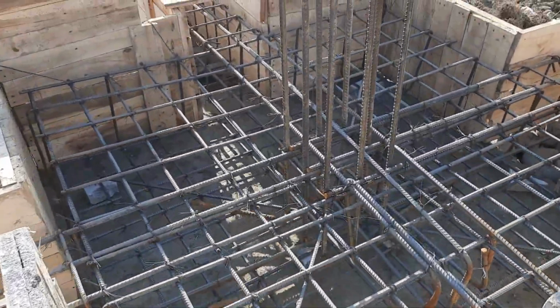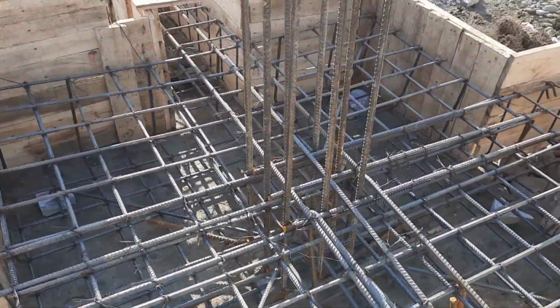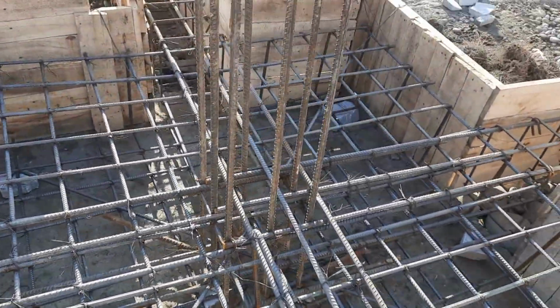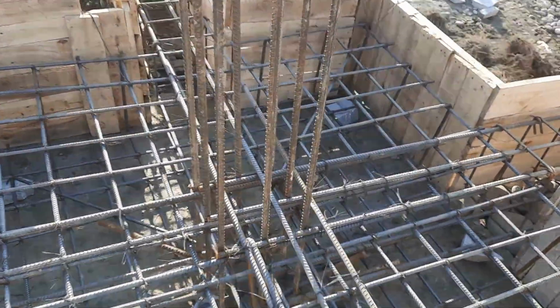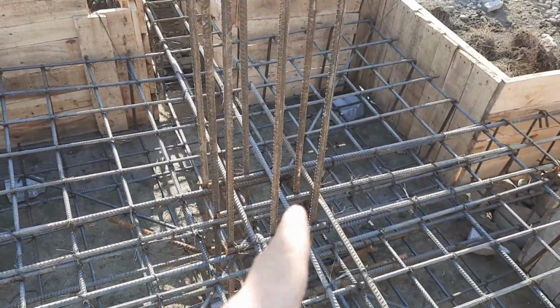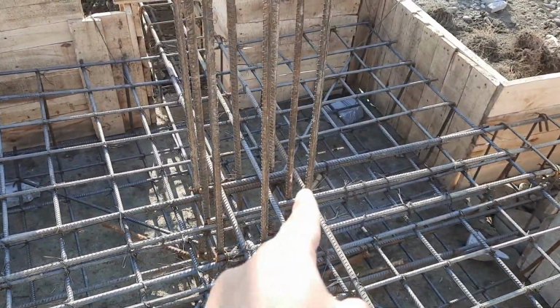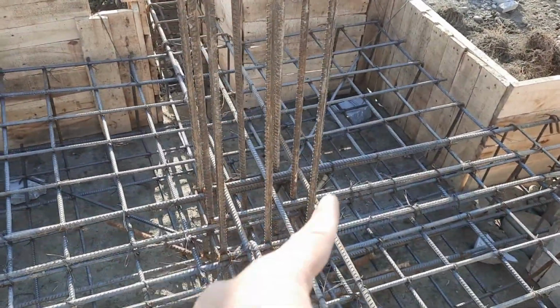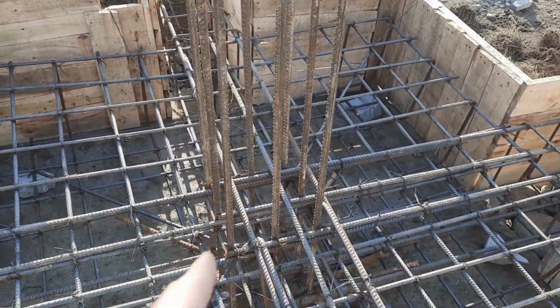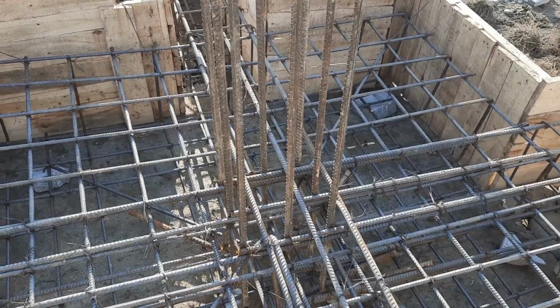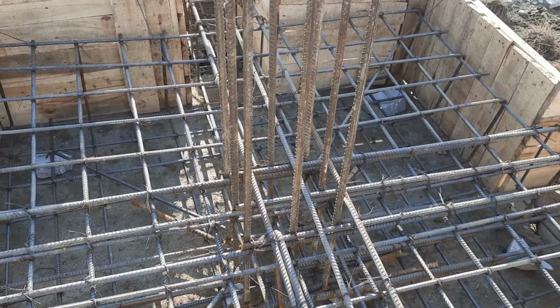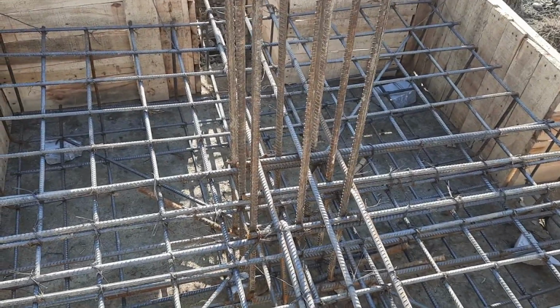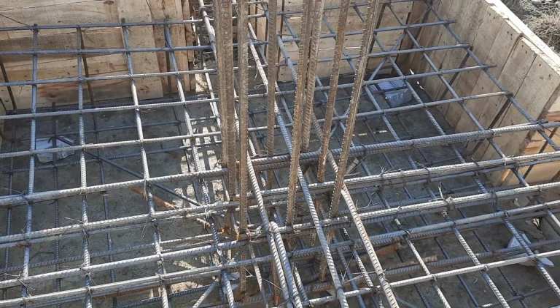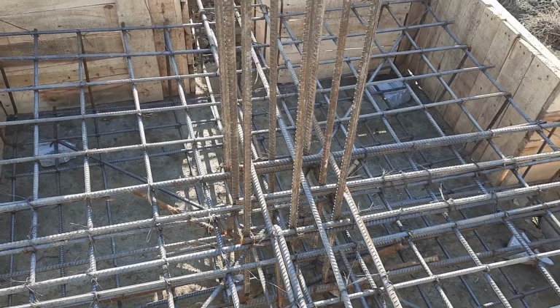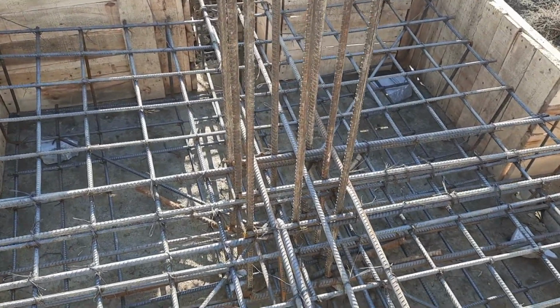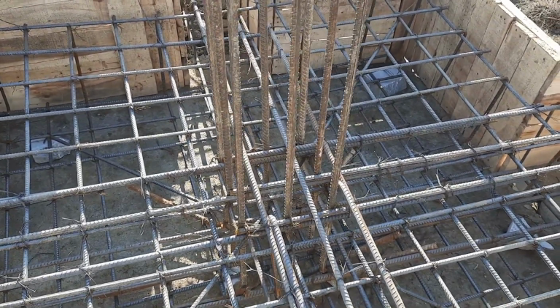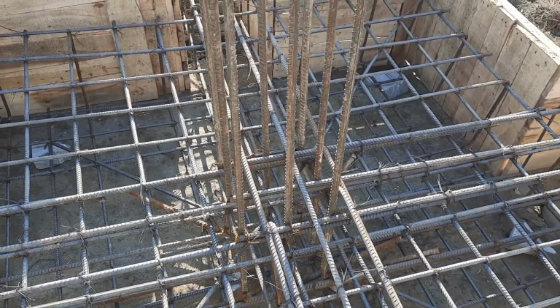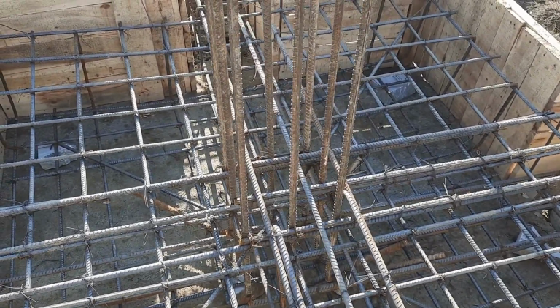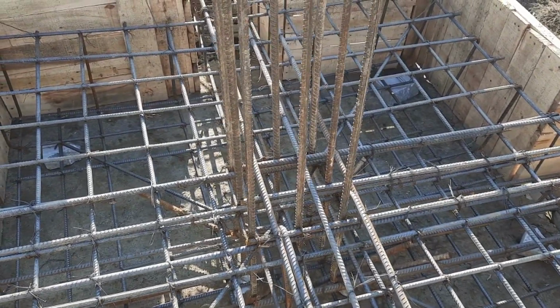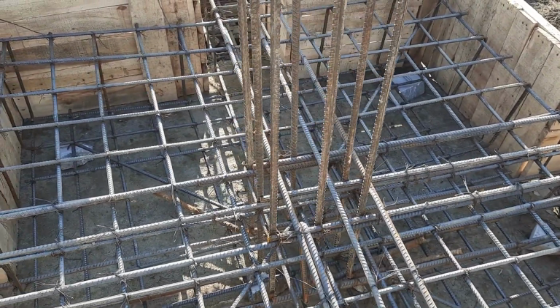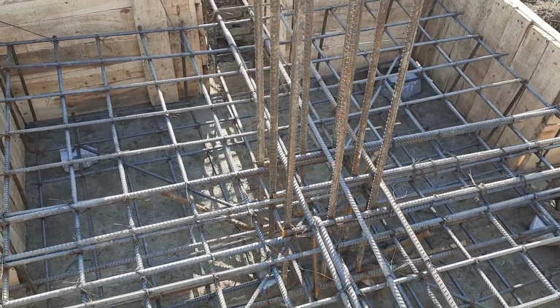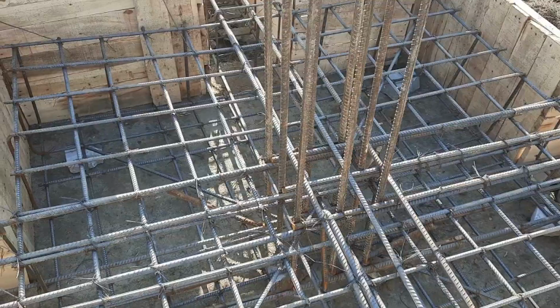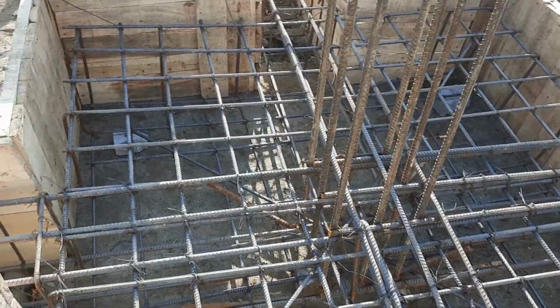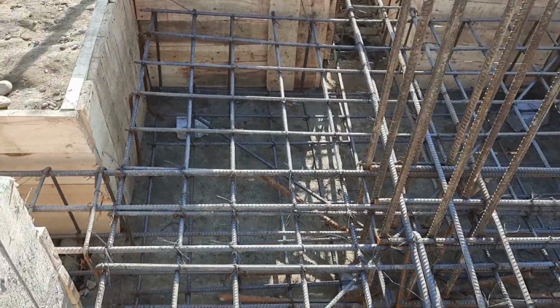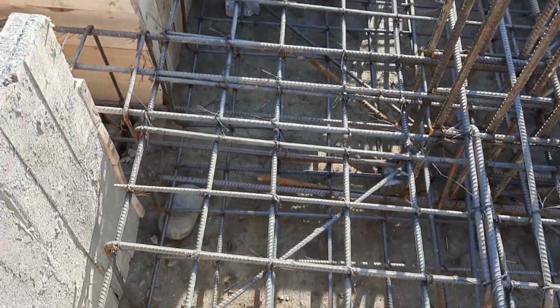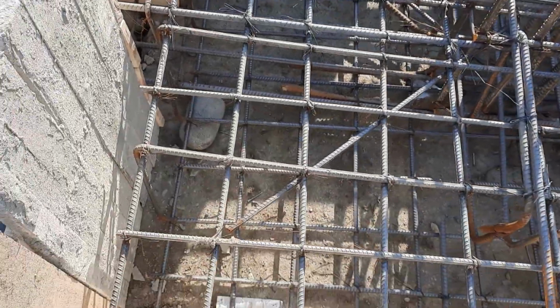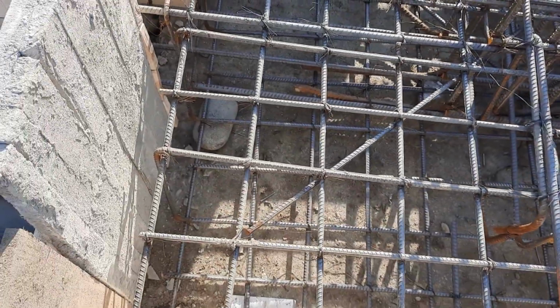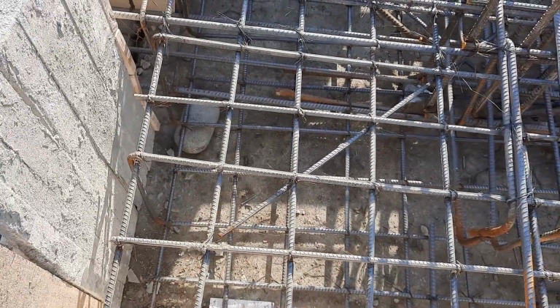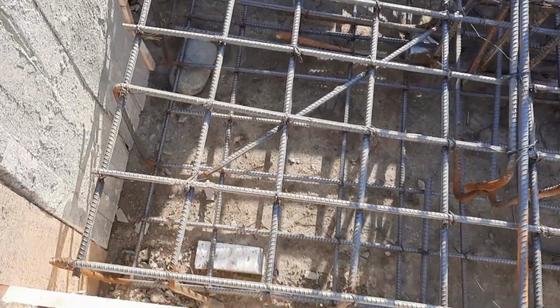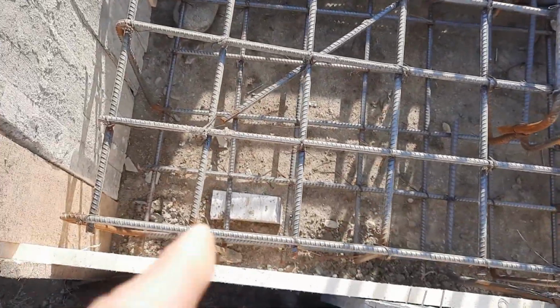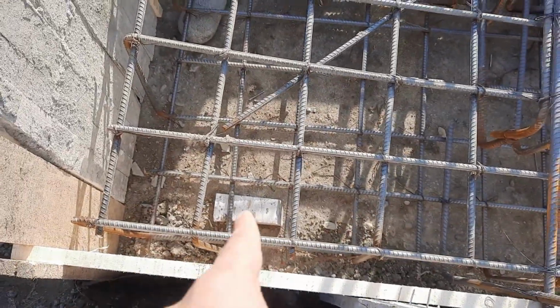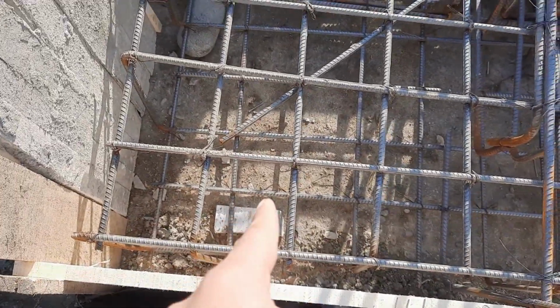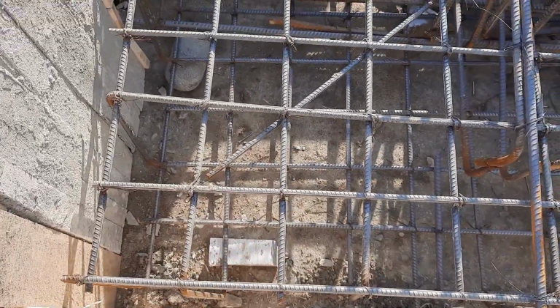The column size is 18 by 18 inches with concrete cover, using eight numbers of steel rods with a diameter of 20mm, as you can see here.